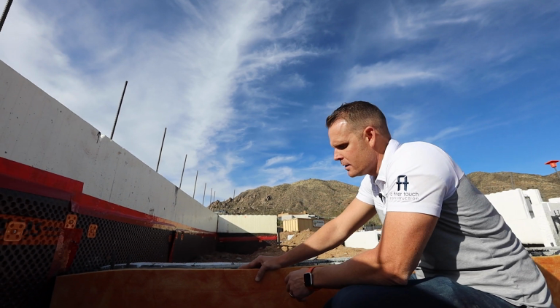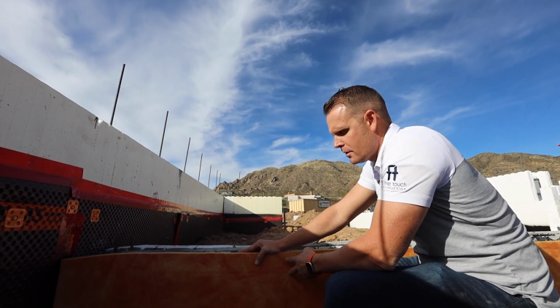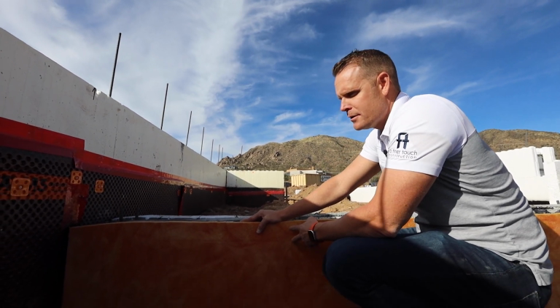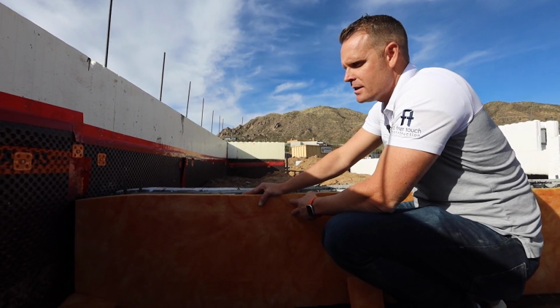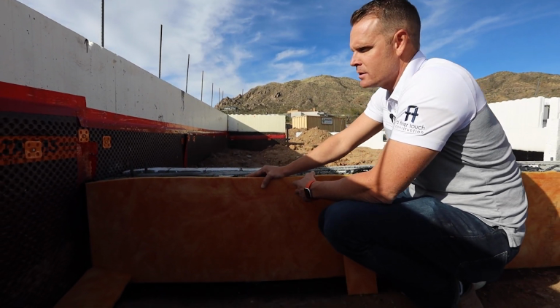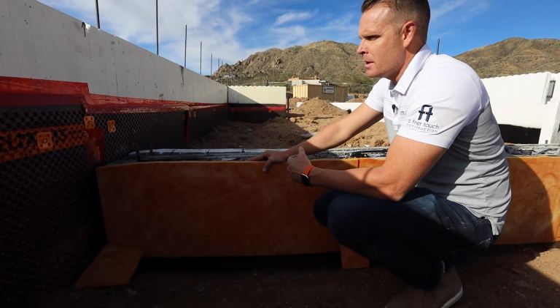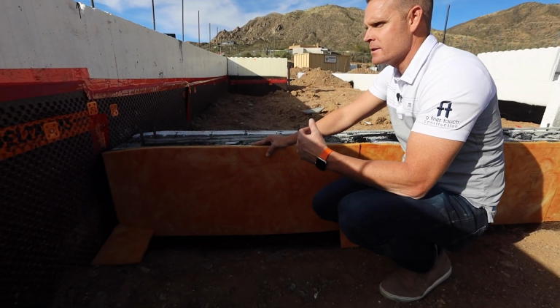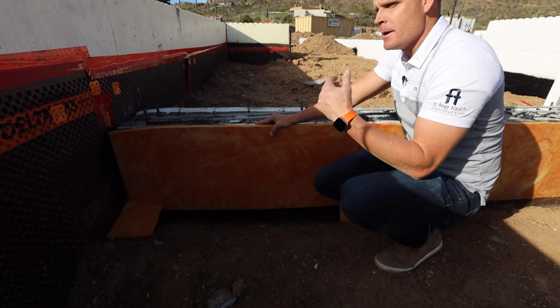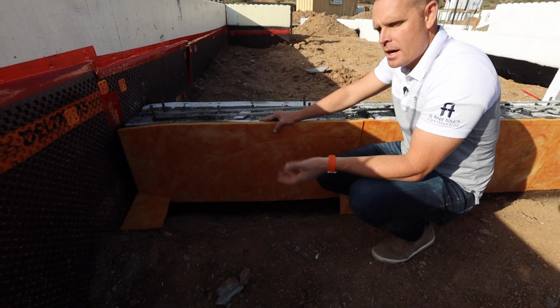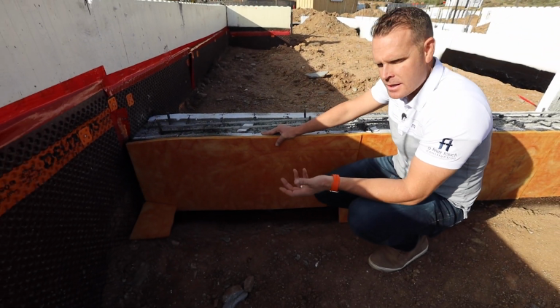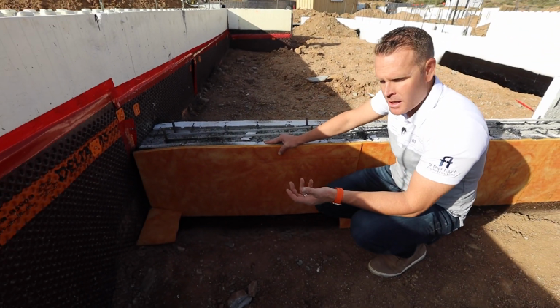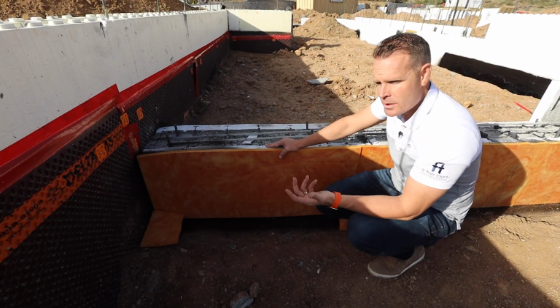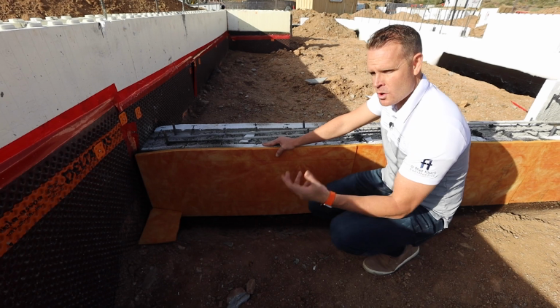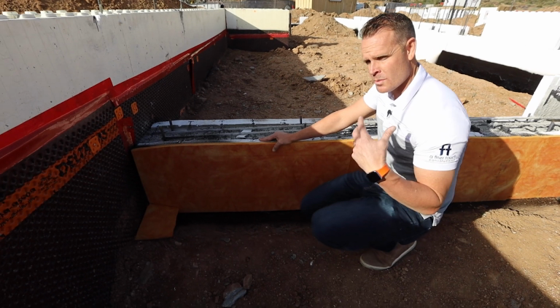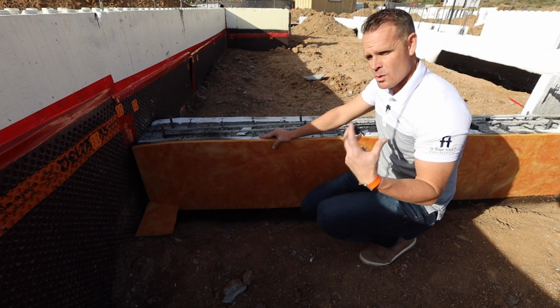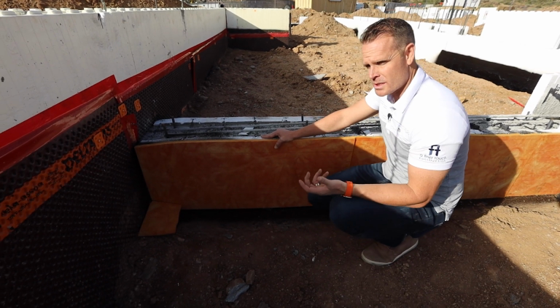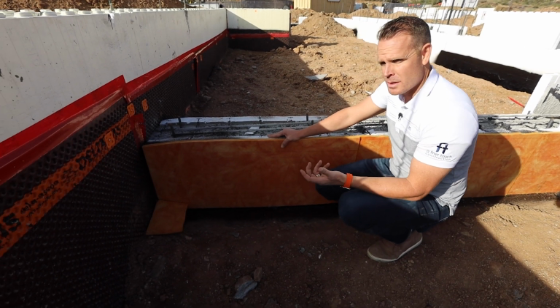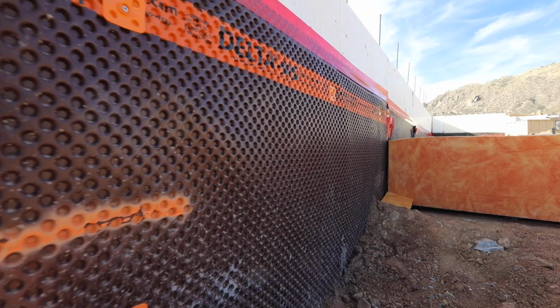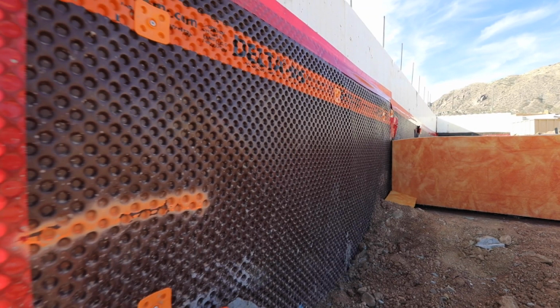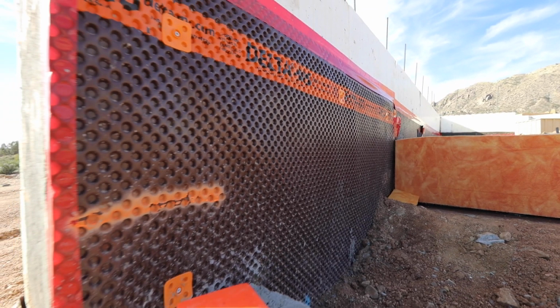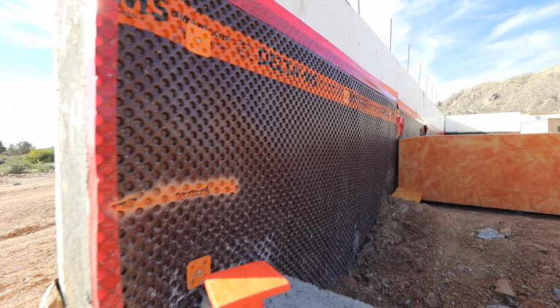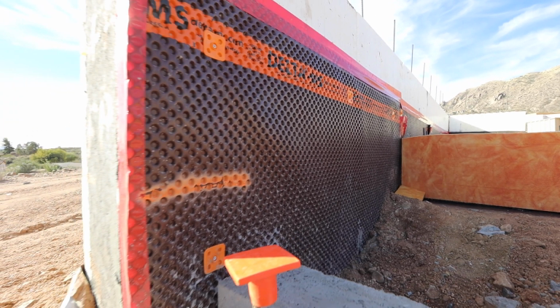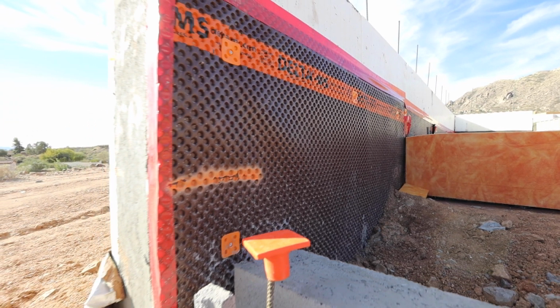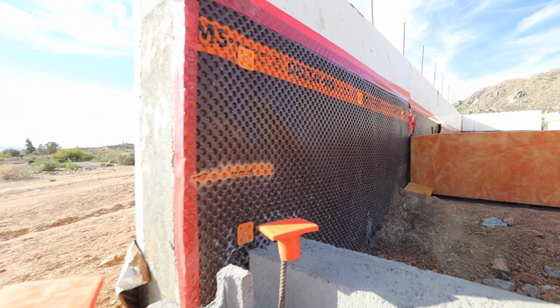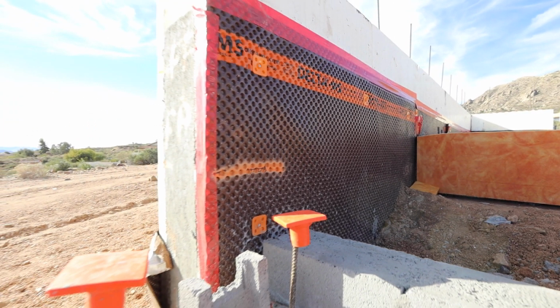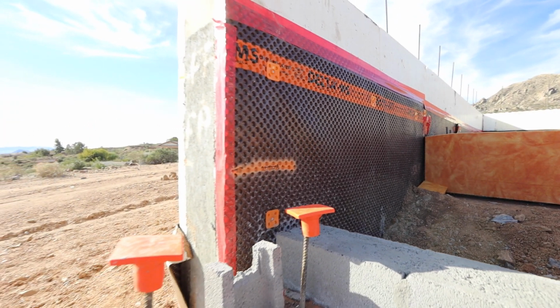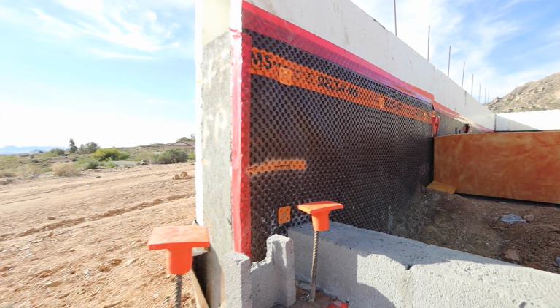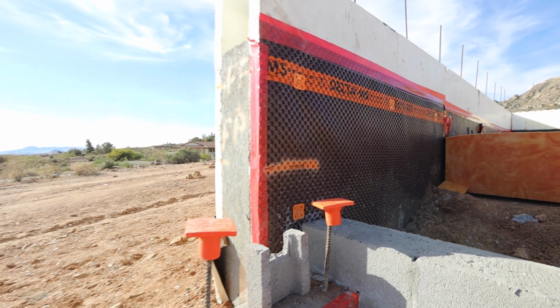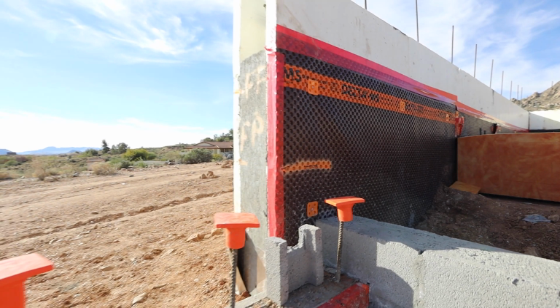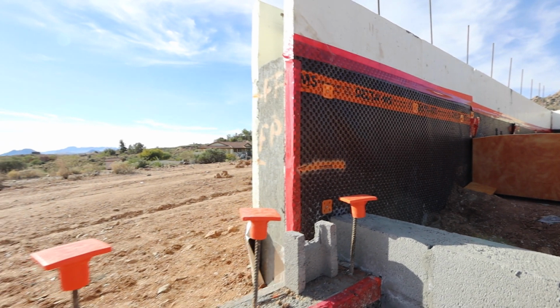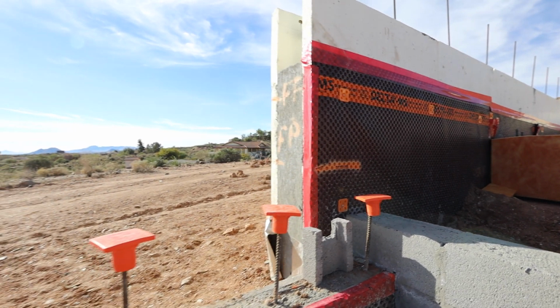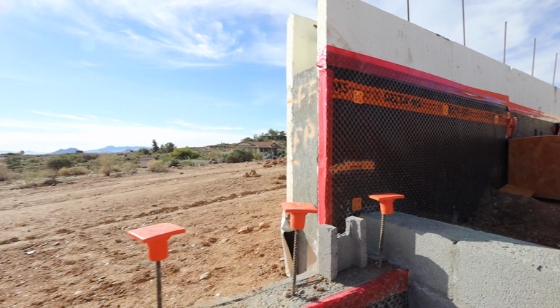The Tough and Dry is used in some areas. In other parts of the home where we're going to have a lot more water — where it's more predominant — that's where you're going to see the Delta Mat system.